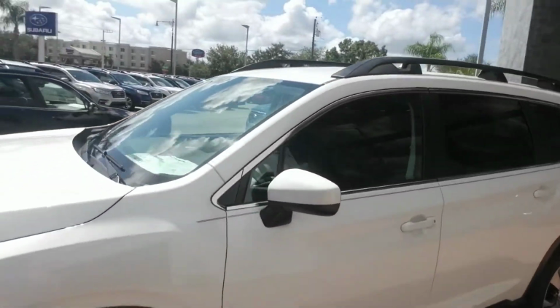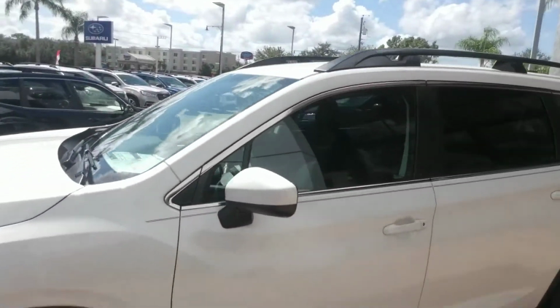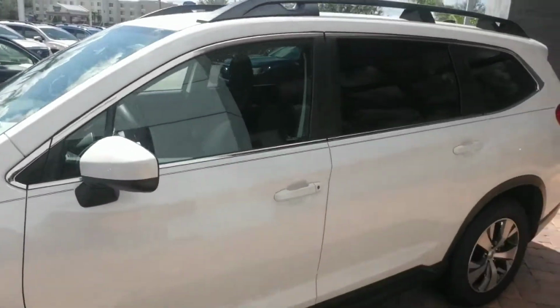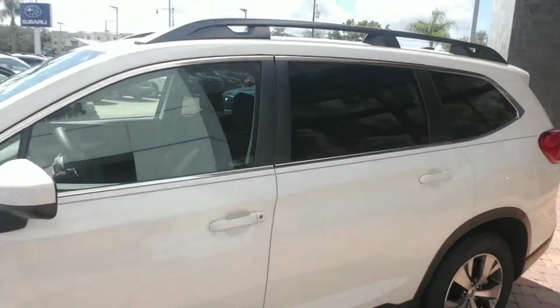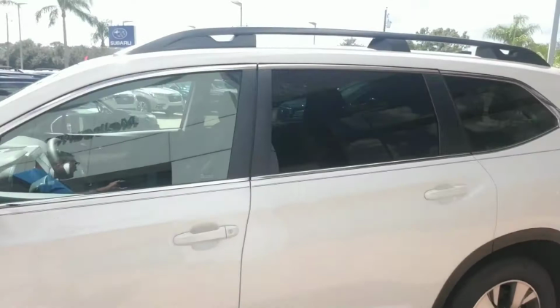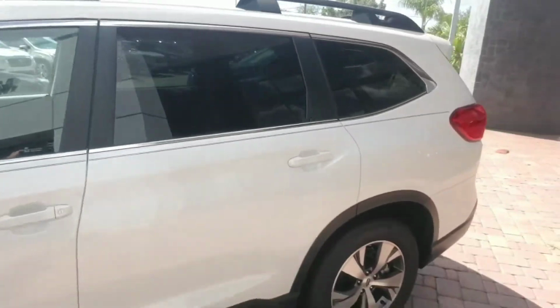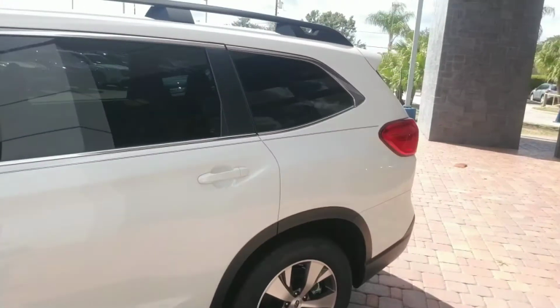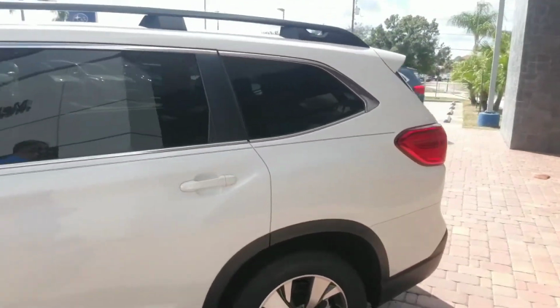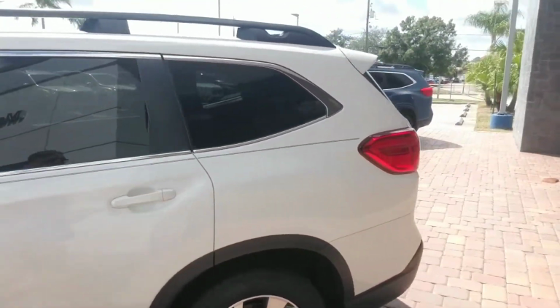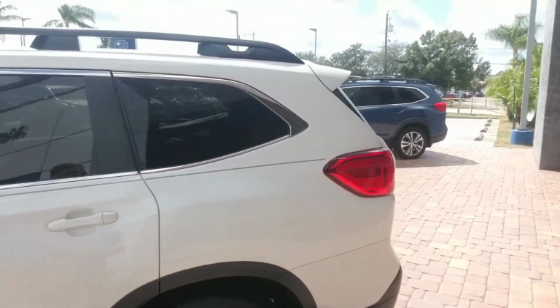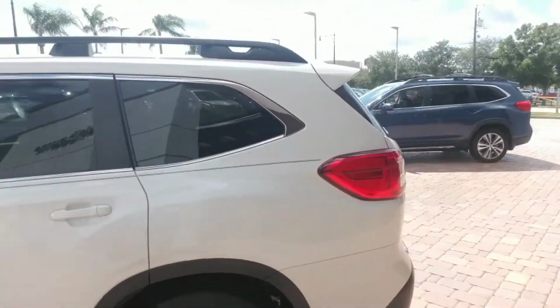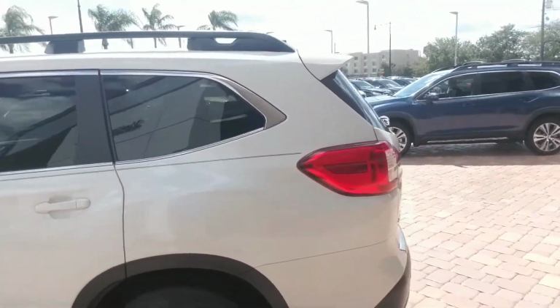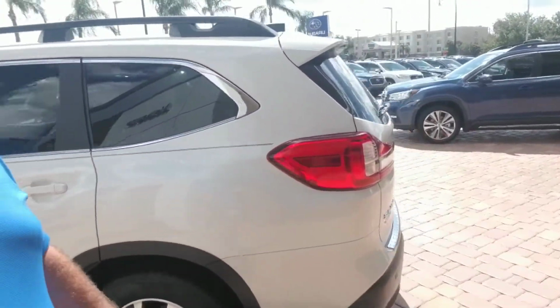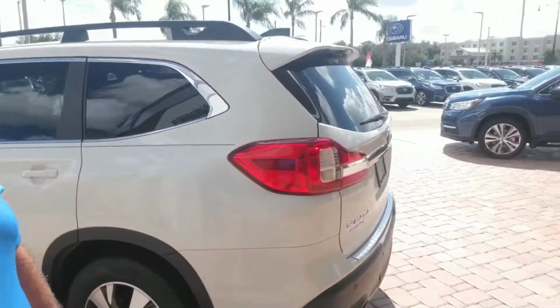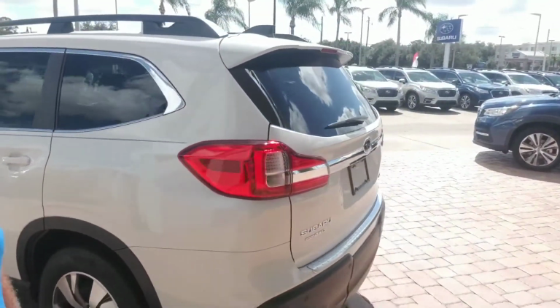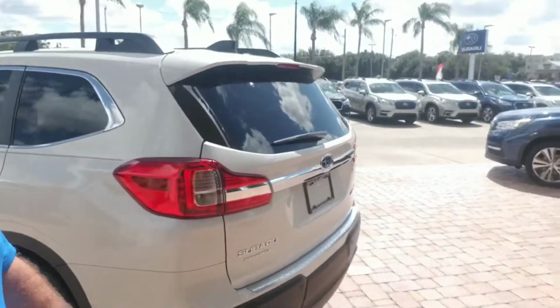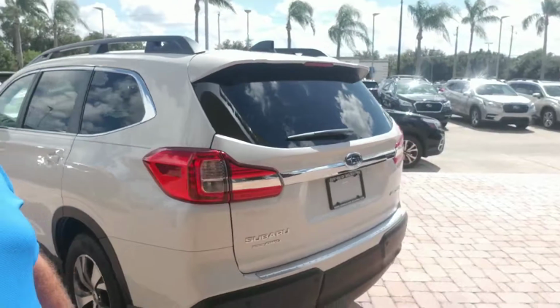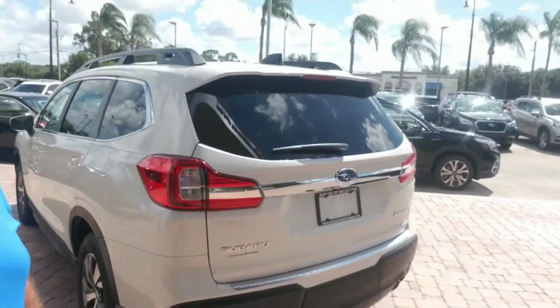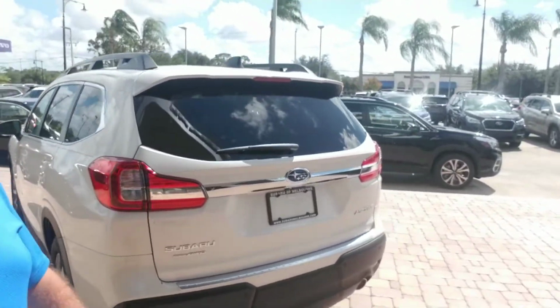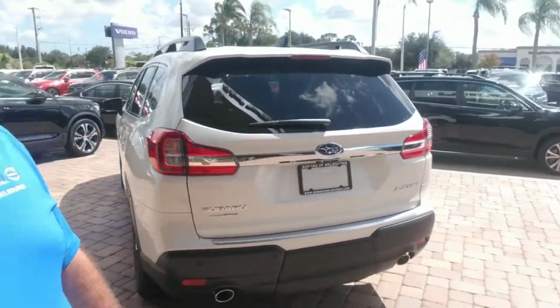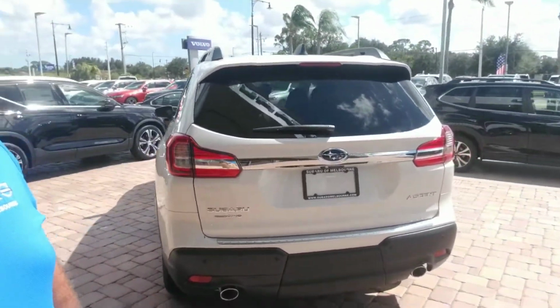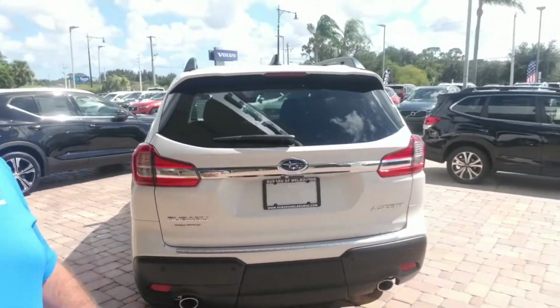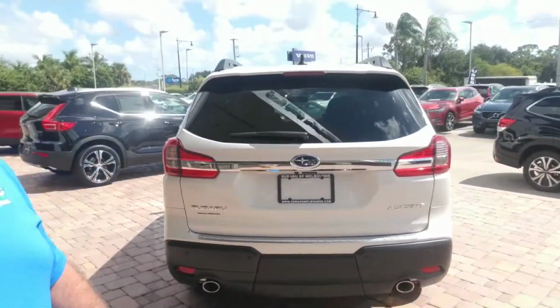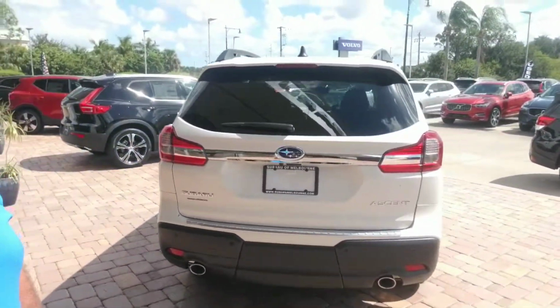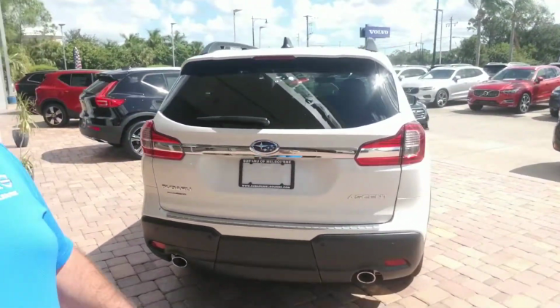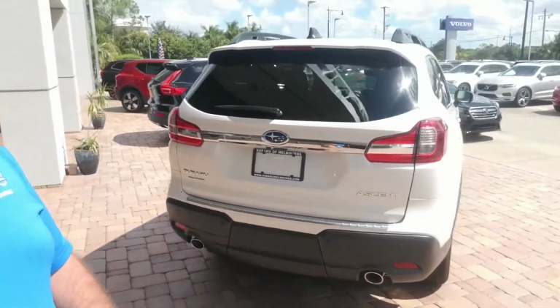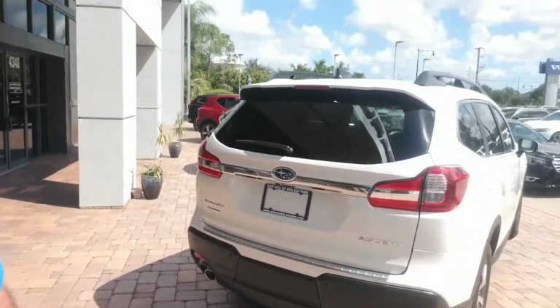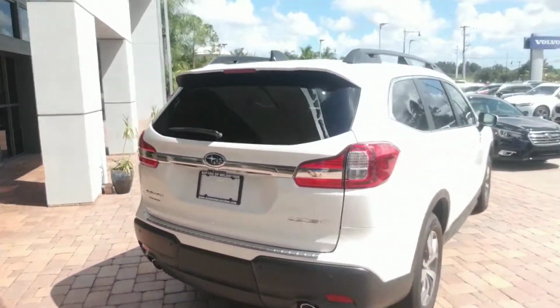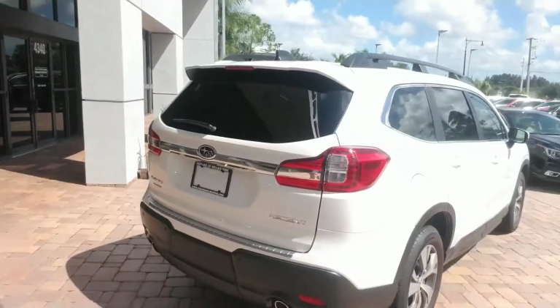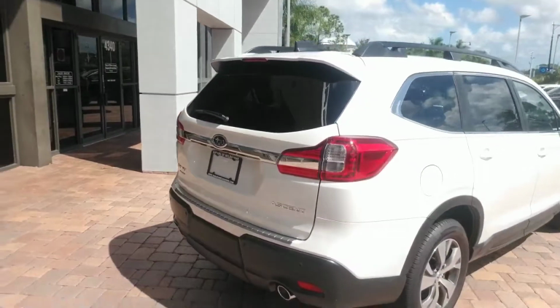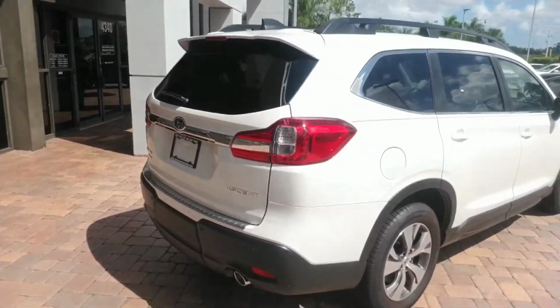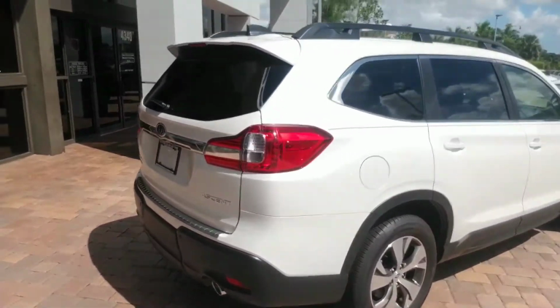I'm going to make our way around towards the backside where it has a power lift gate. There we go. Give you a nice visual all the way around this vehicle, just so you can get a good look at what it looks like.